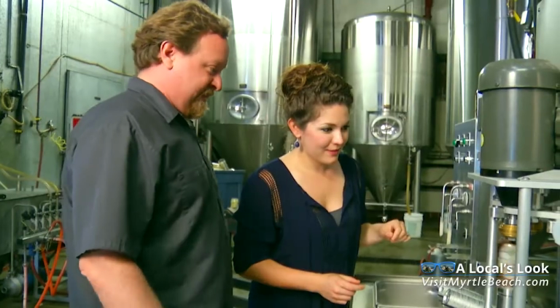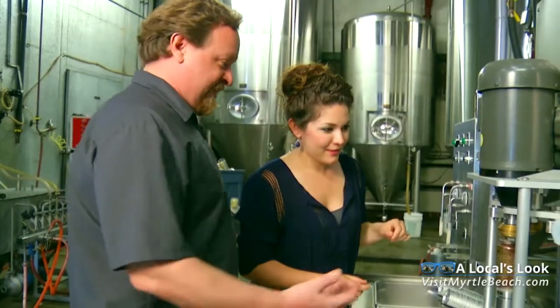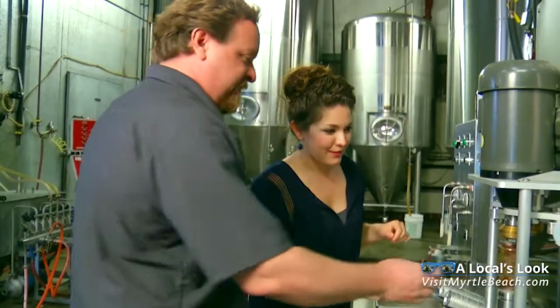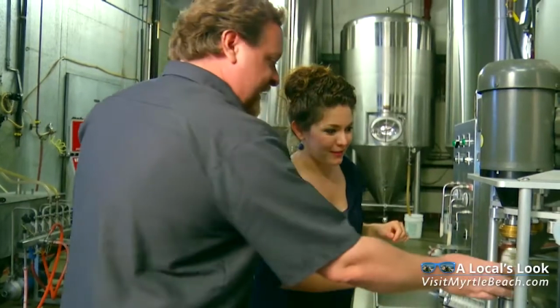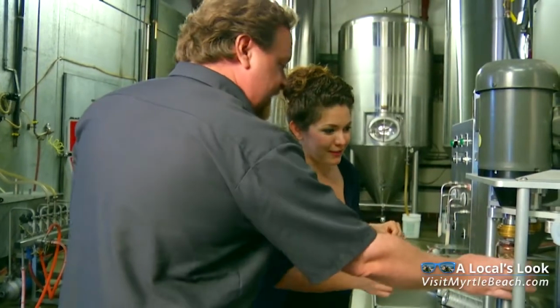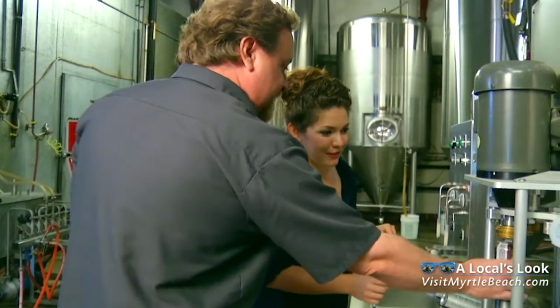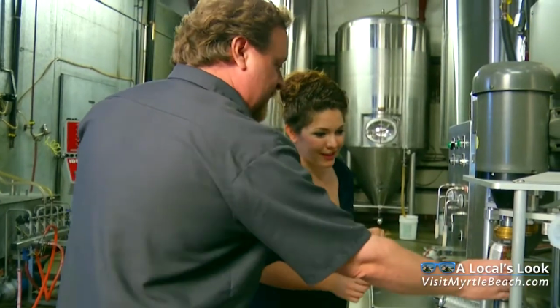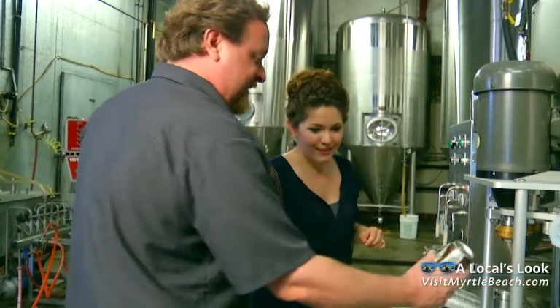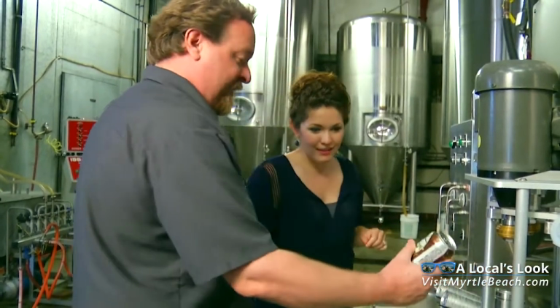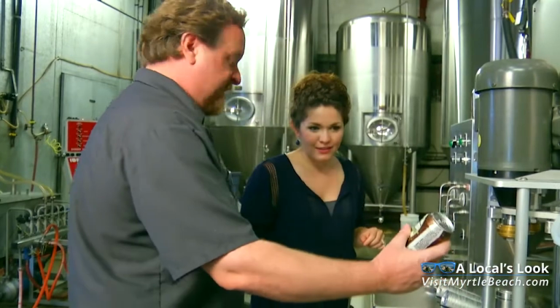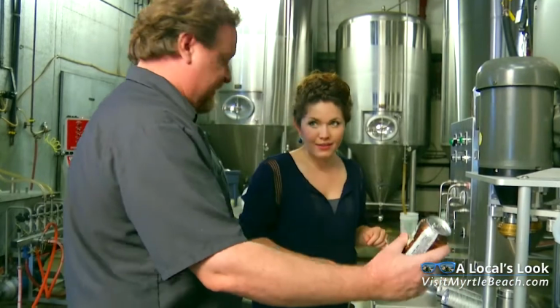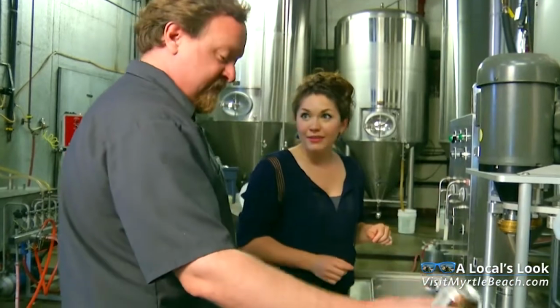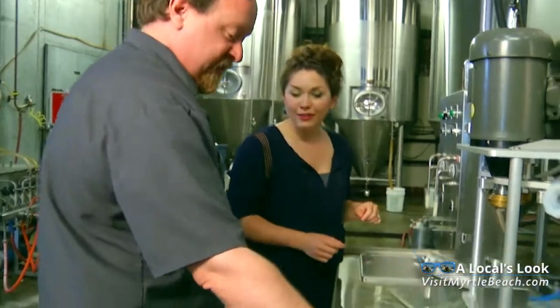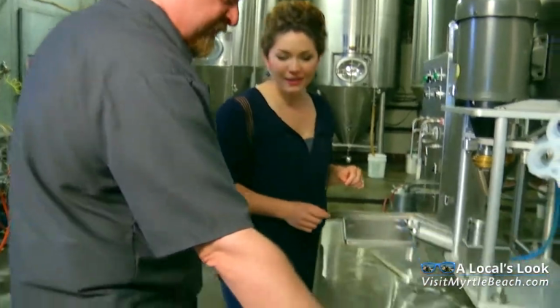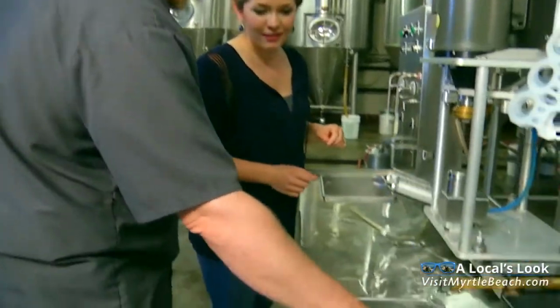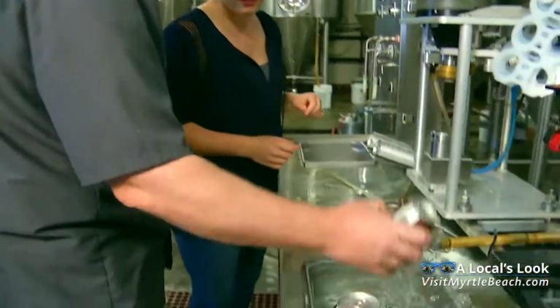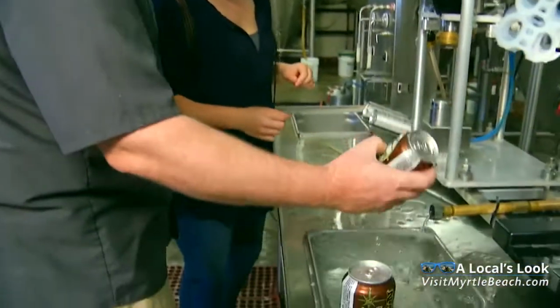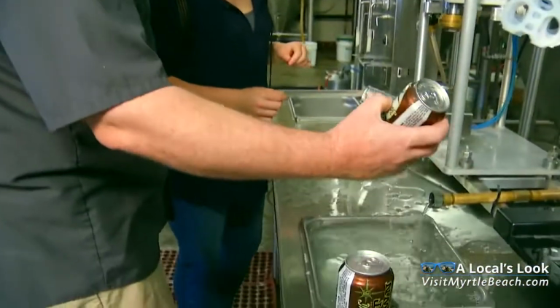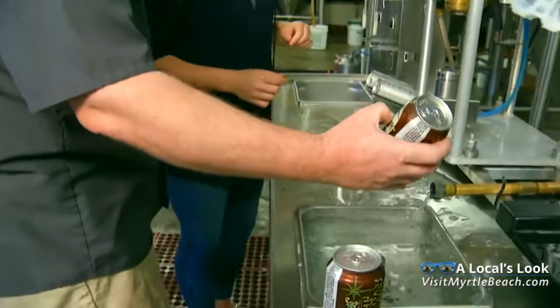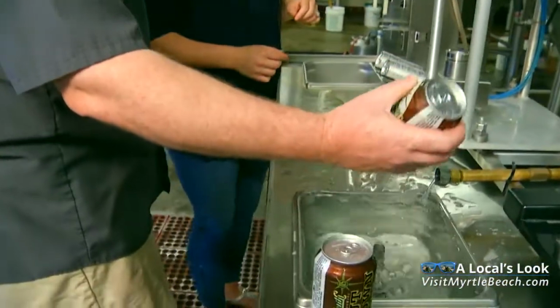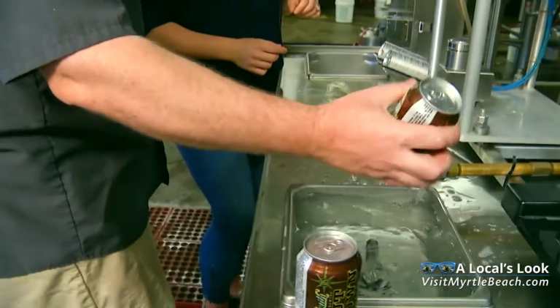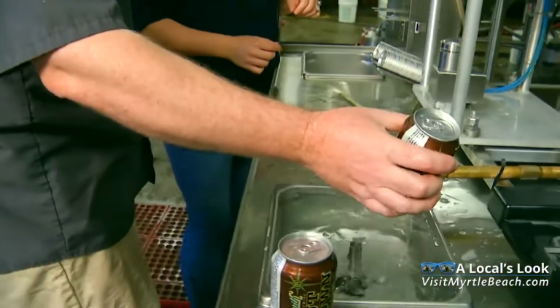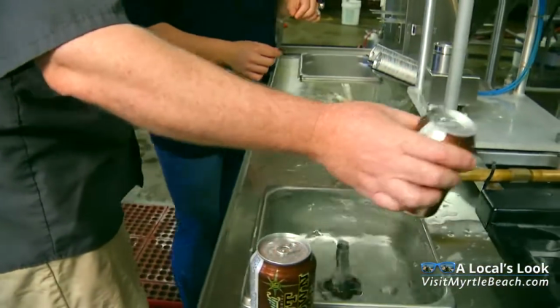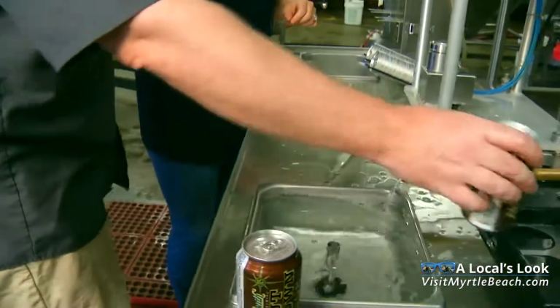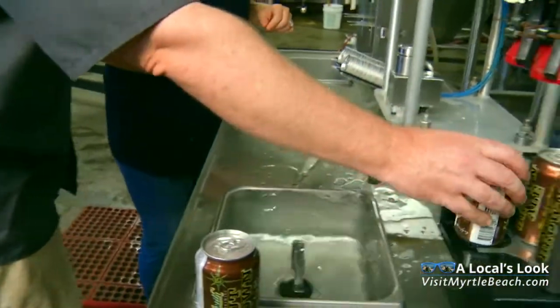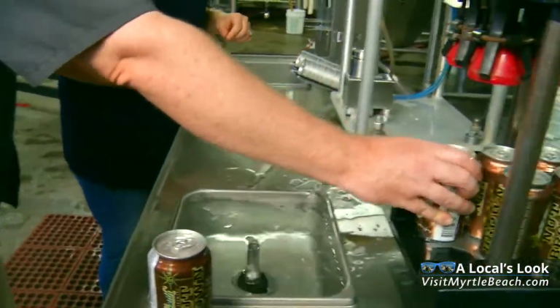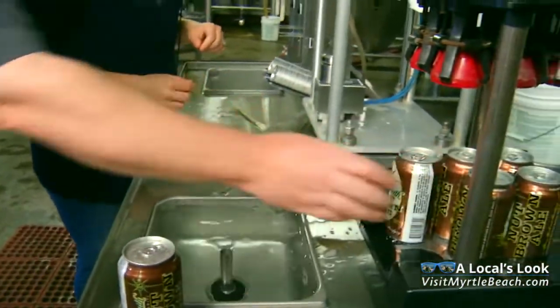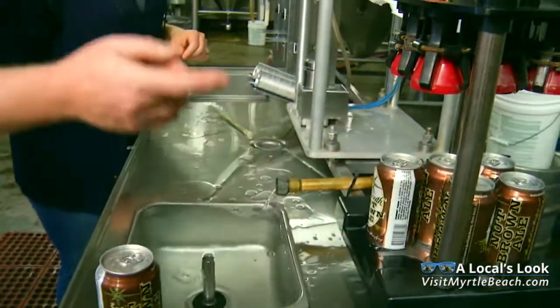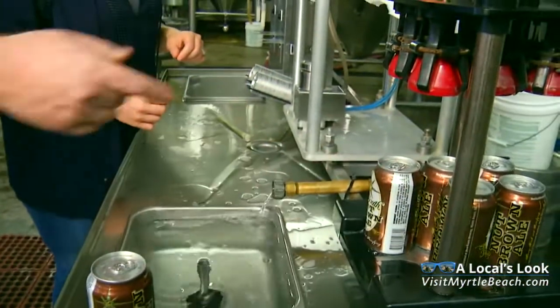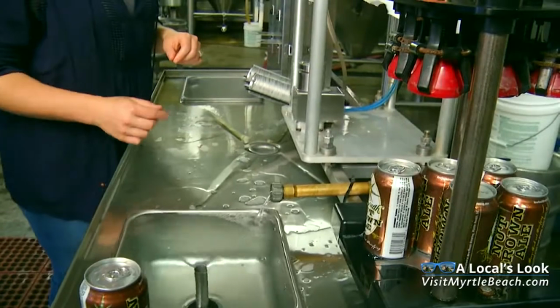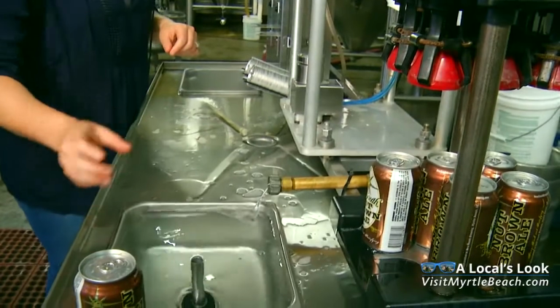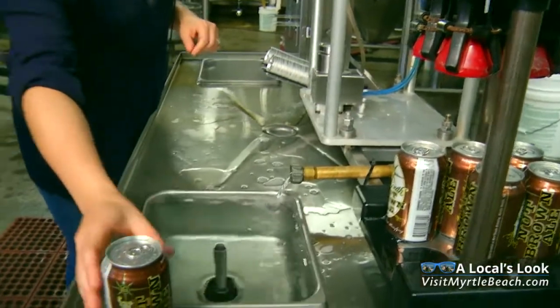And then we've got the foamy sticky beer on here. So we dunk it in the water just to kind of clean it up a little bit. And then we lay it on the tray.